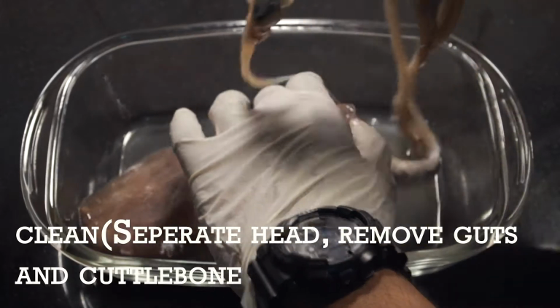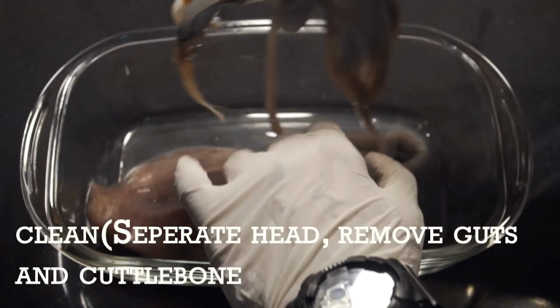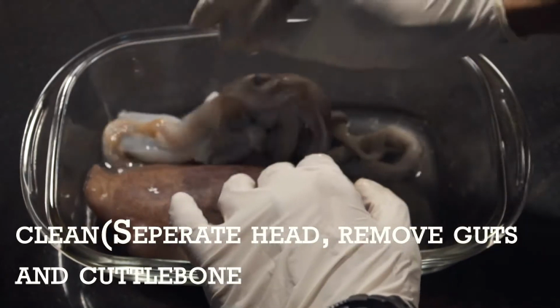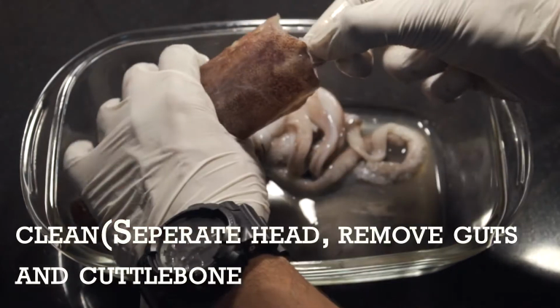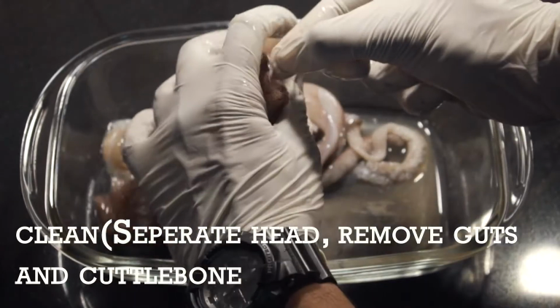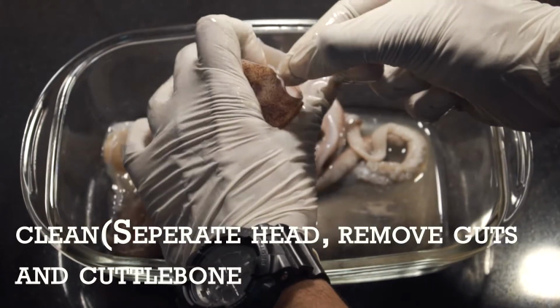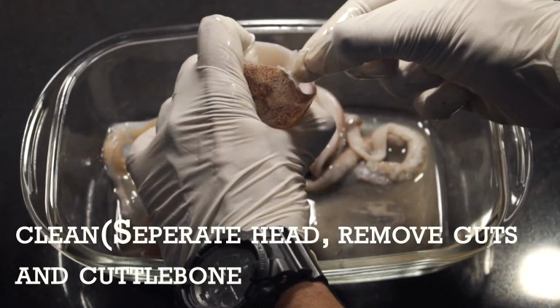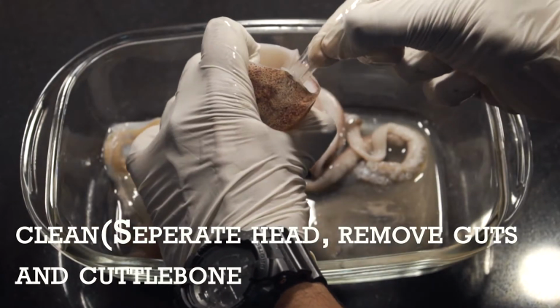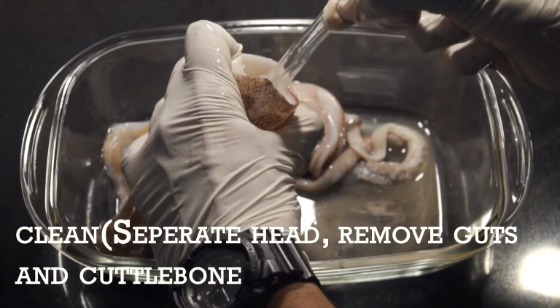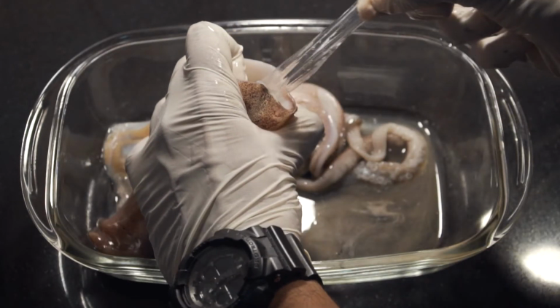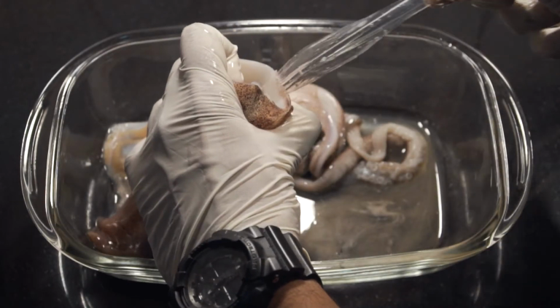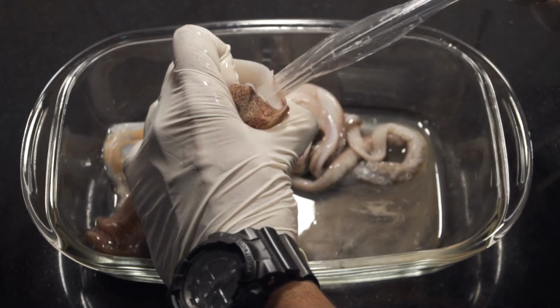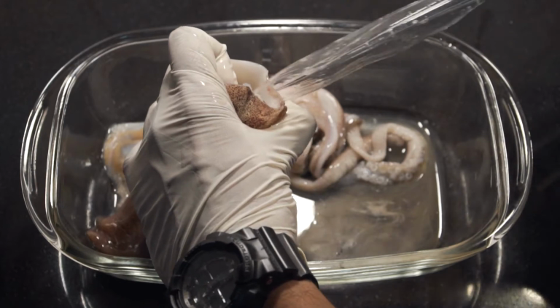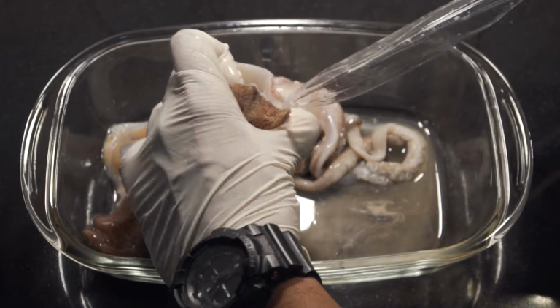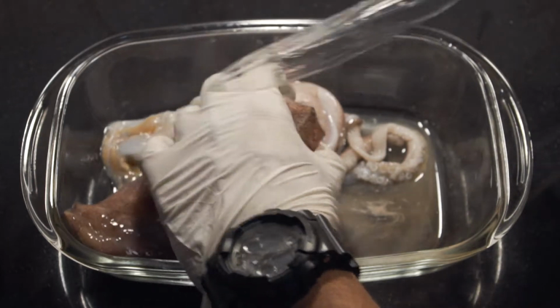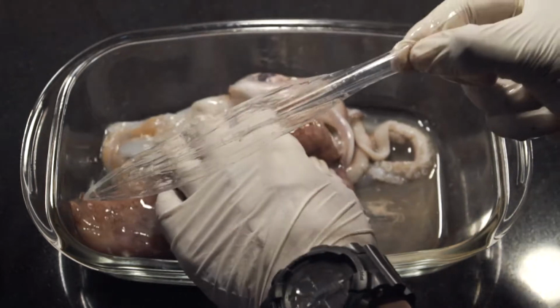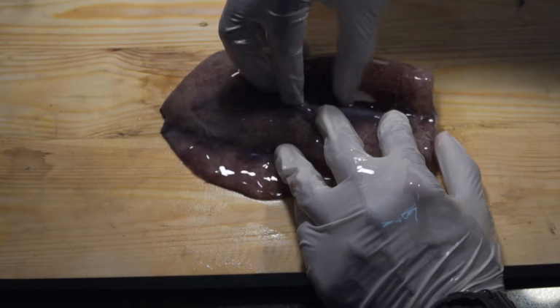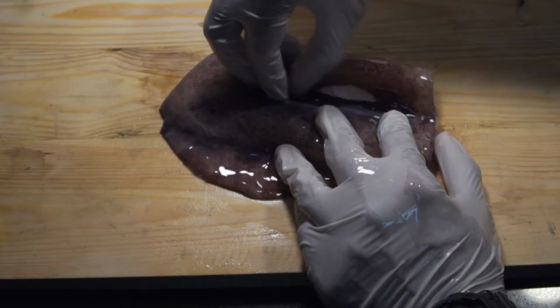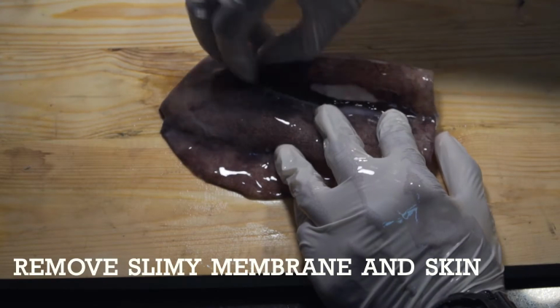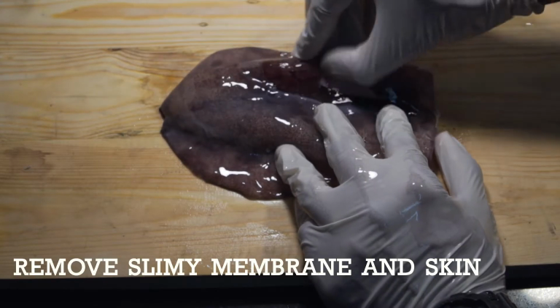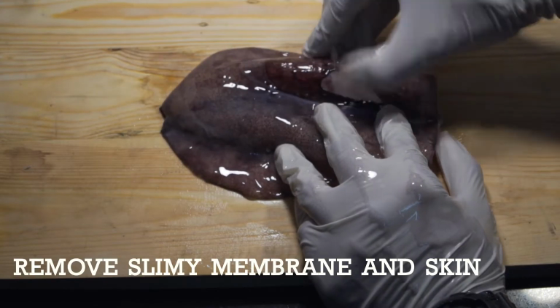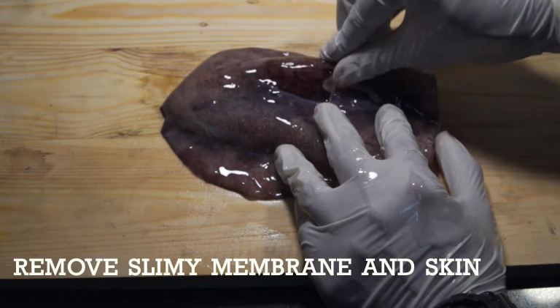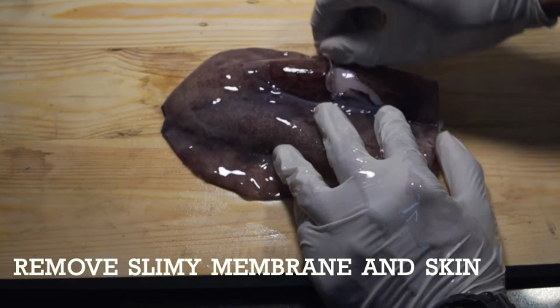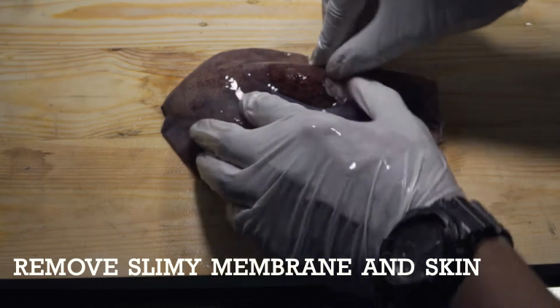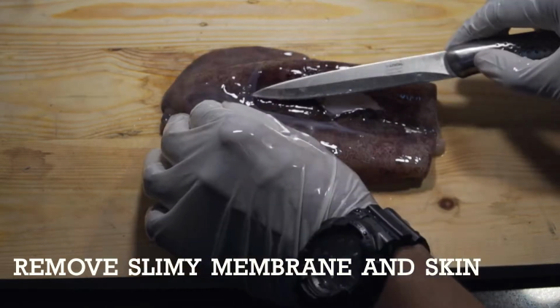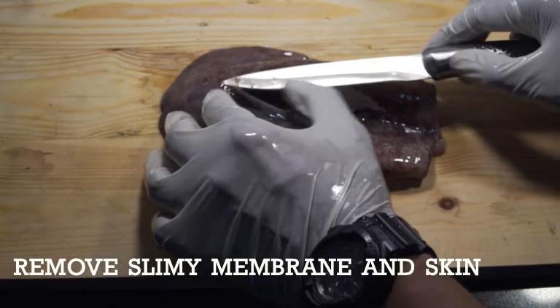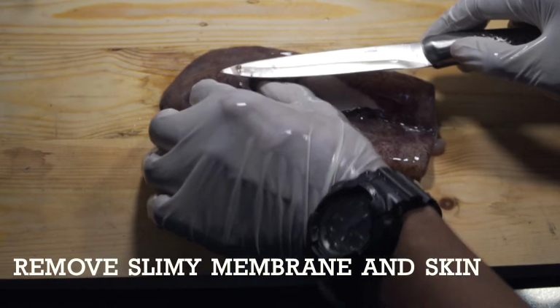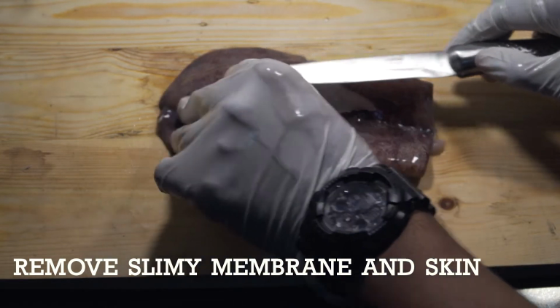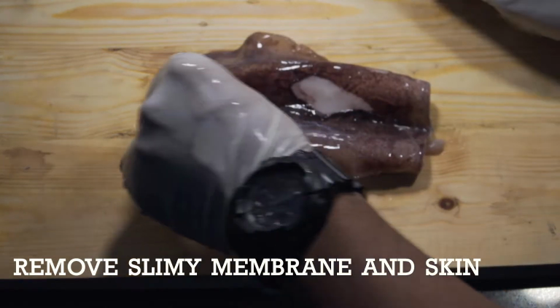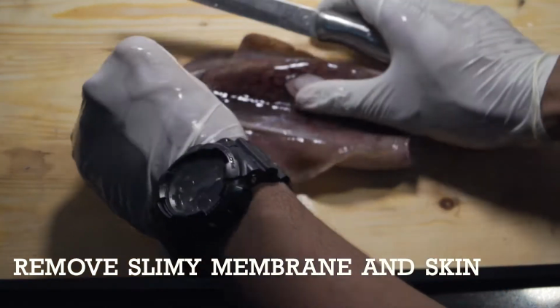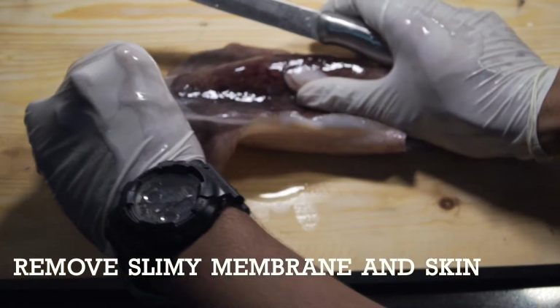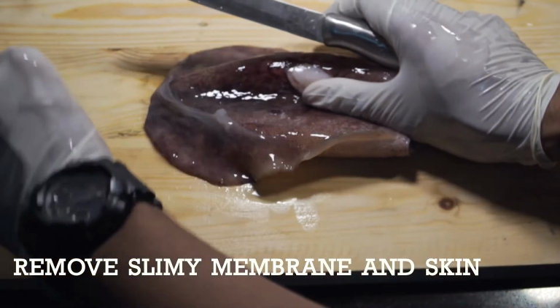Twist off the head and pull out the guts and cuttlebone. The cuttlebone is the transparent, plastic-looking thing. Run it under a tap and clean thoroughly. Next, remove the shiny membrane and skin — it's pretty therapeutic.